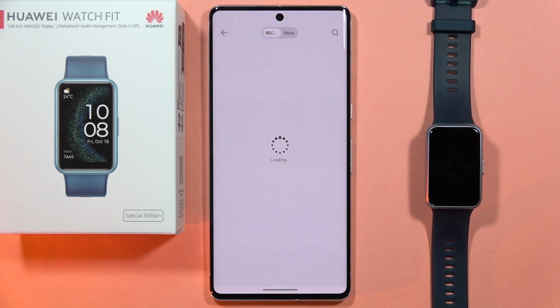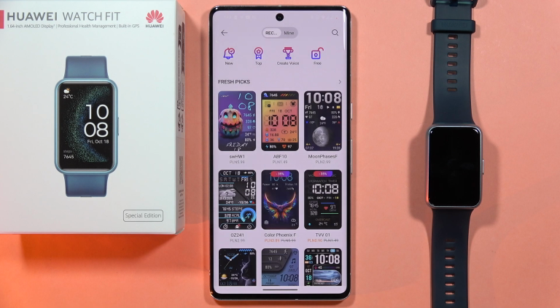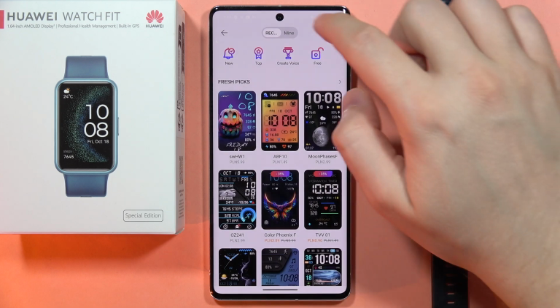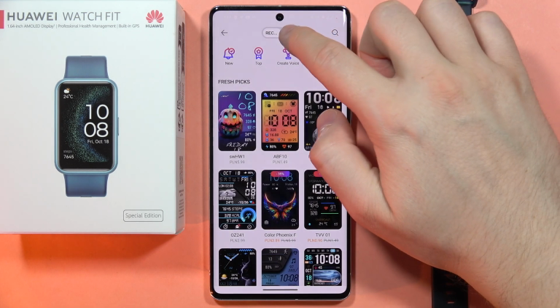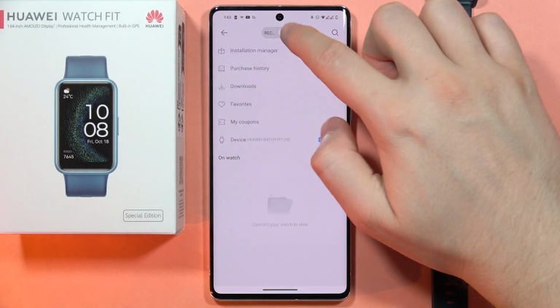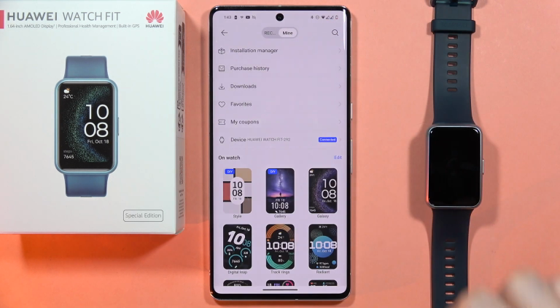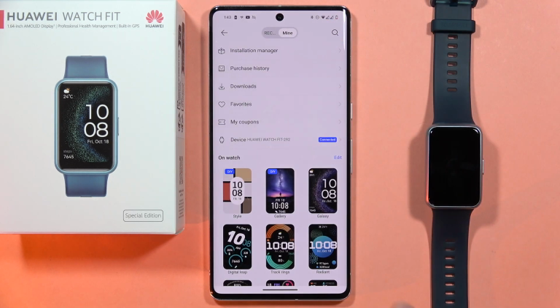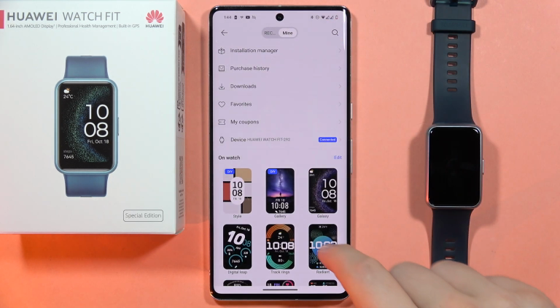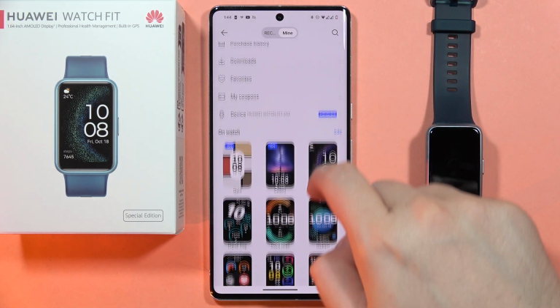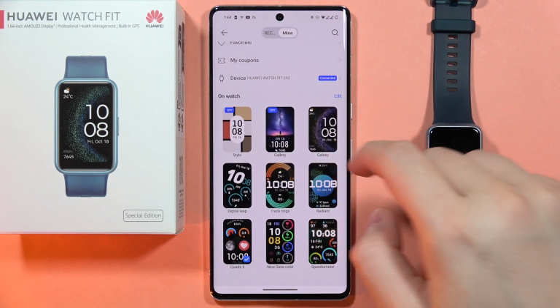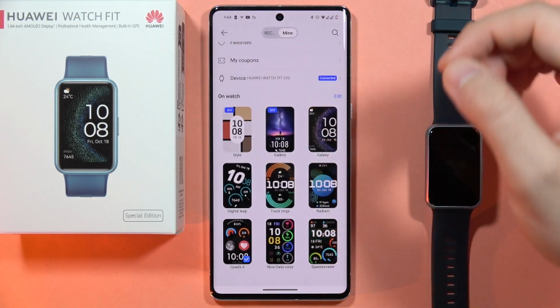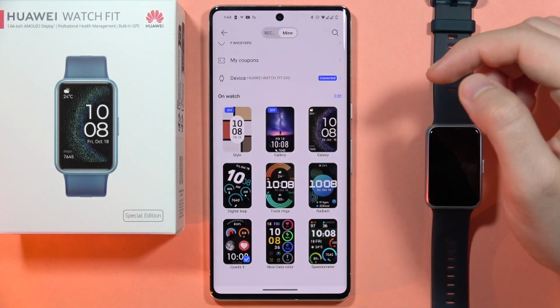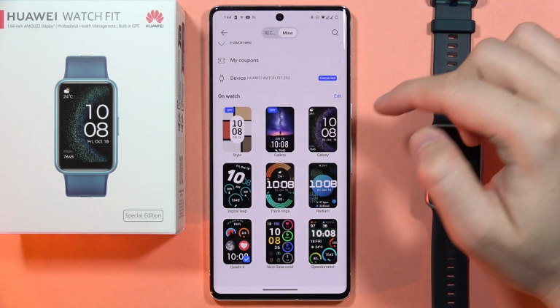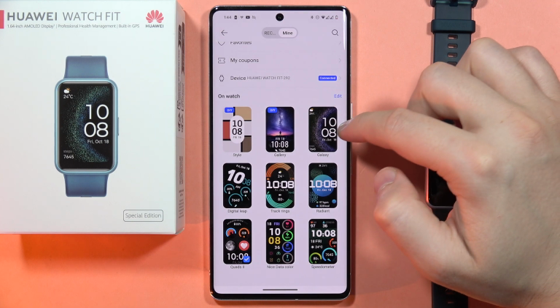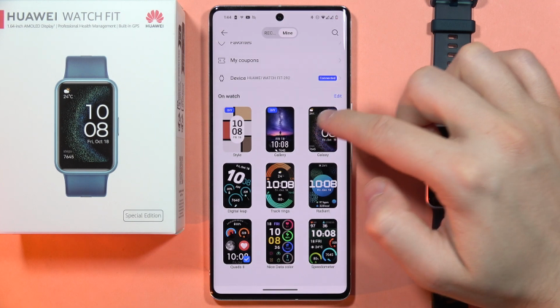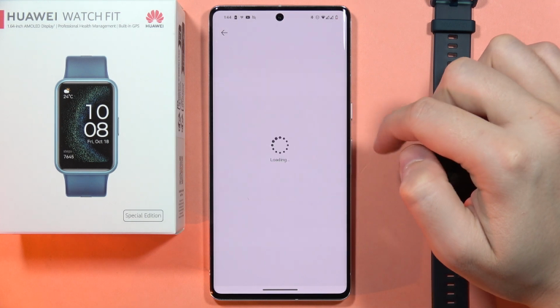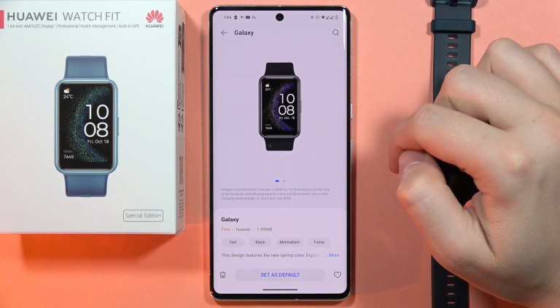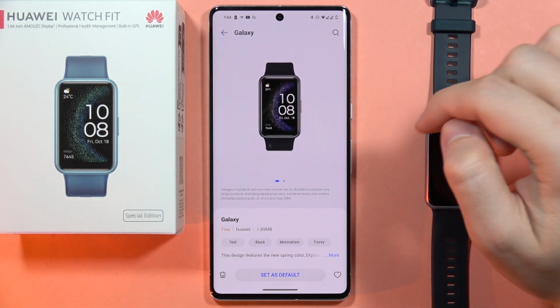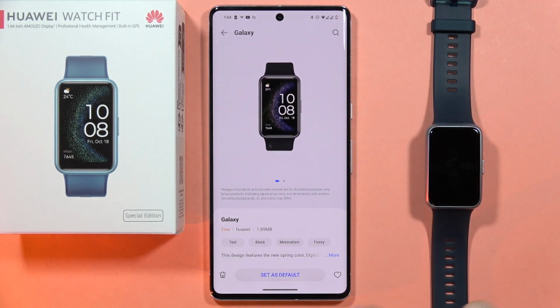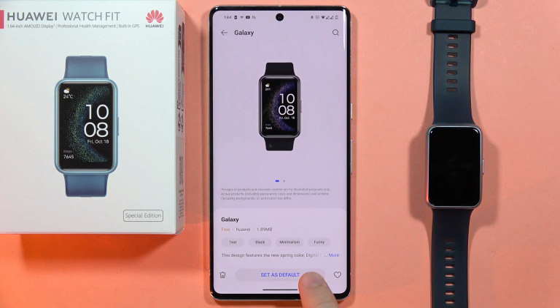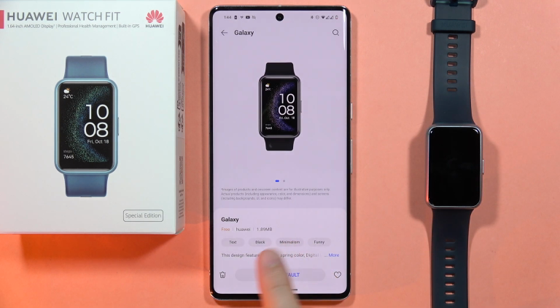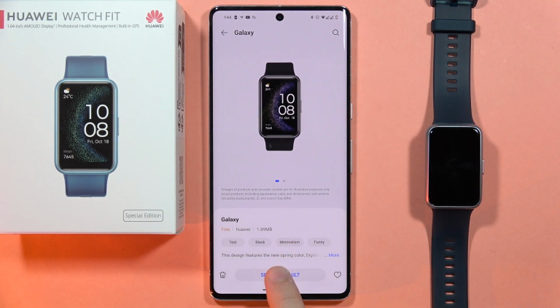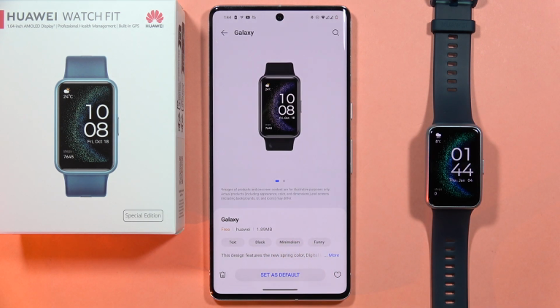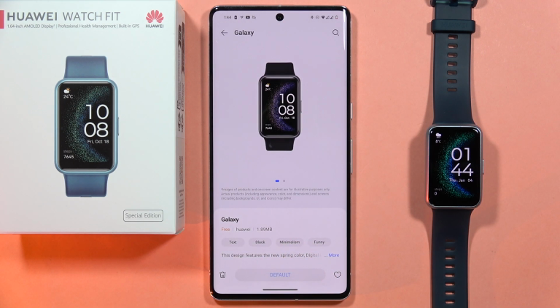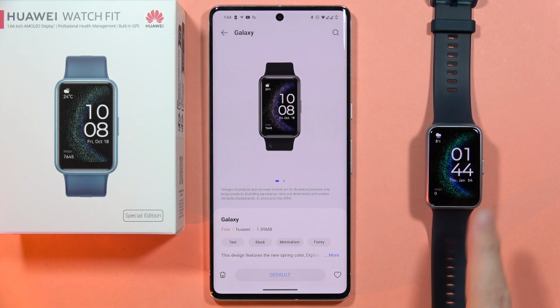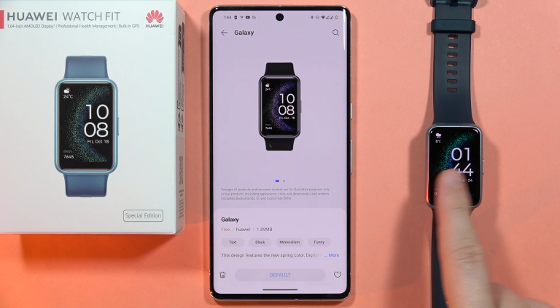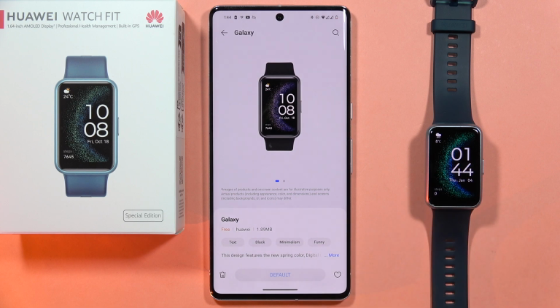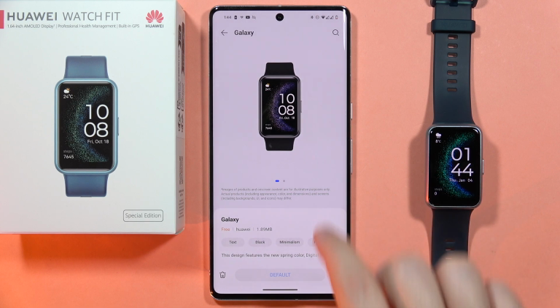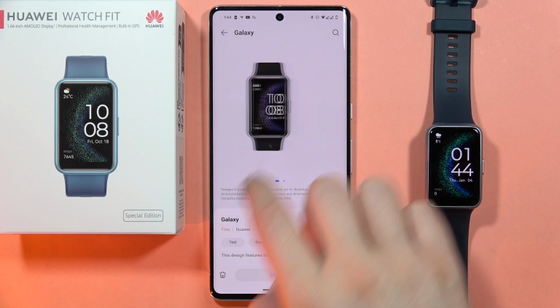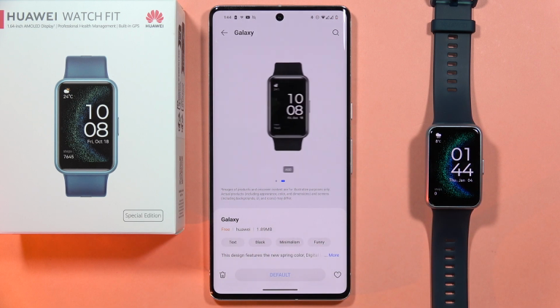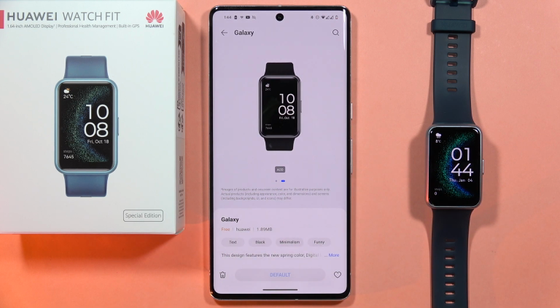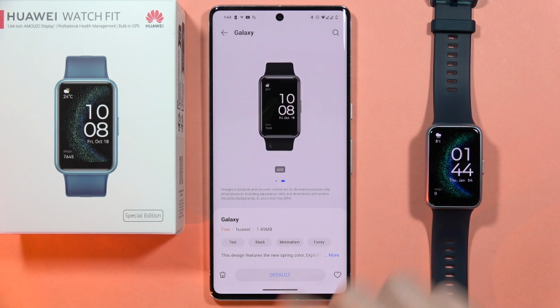From here, click on 'Mine' and let's say I want to set this one as a default, so I have to click 'Set as default,' and as you can see, my watch face has changed.